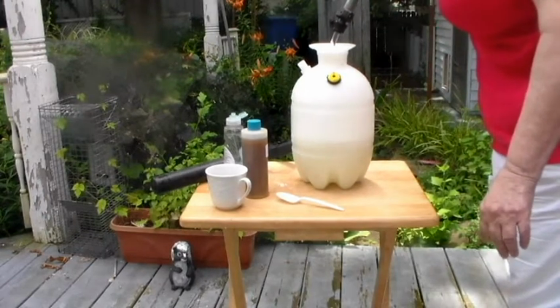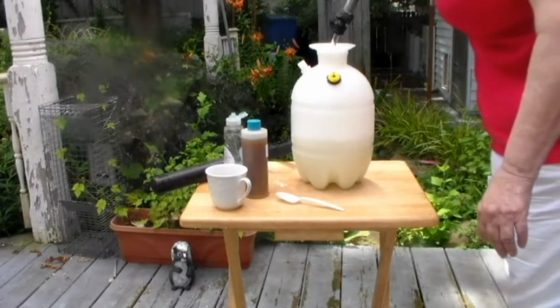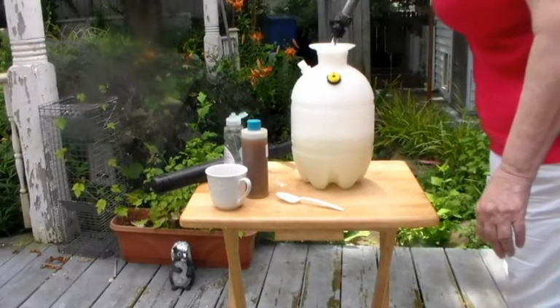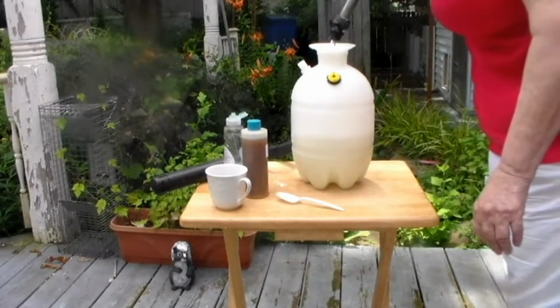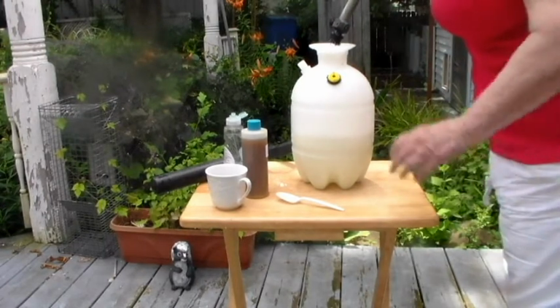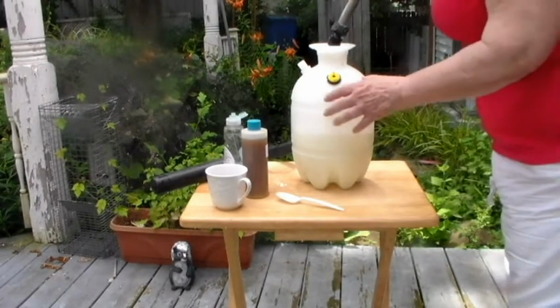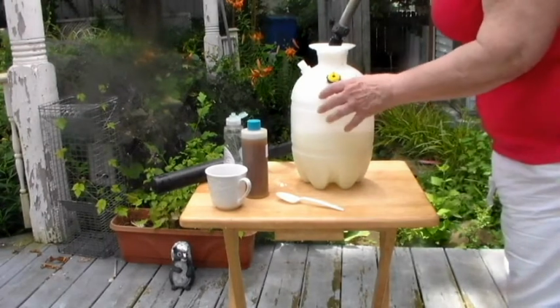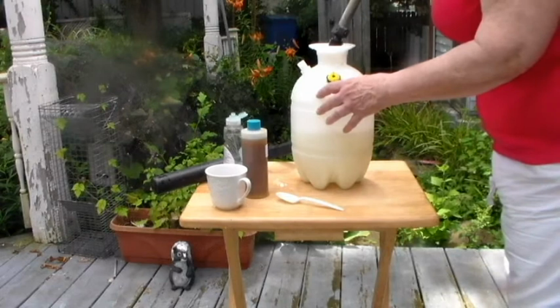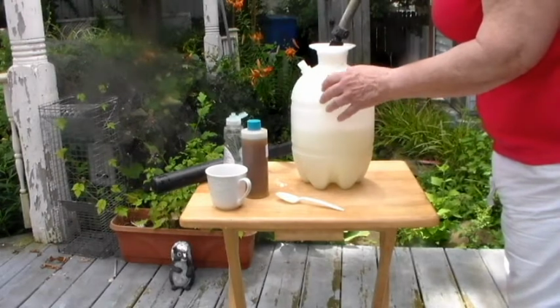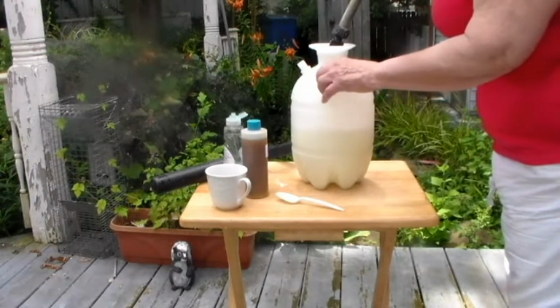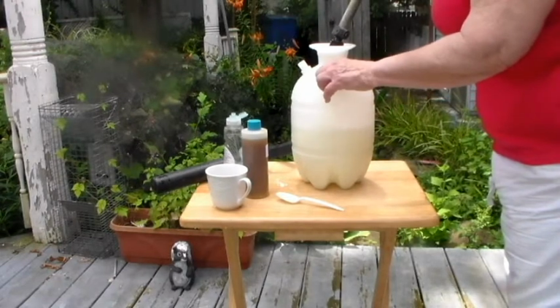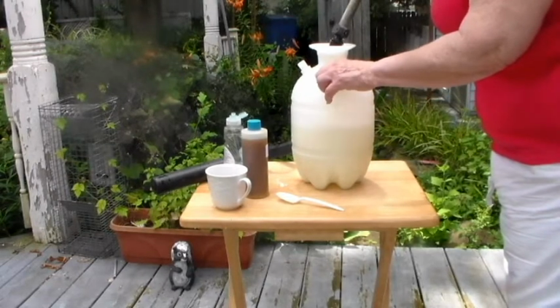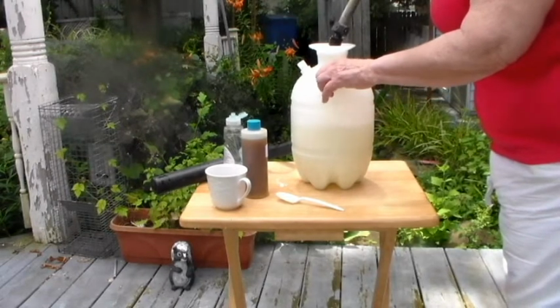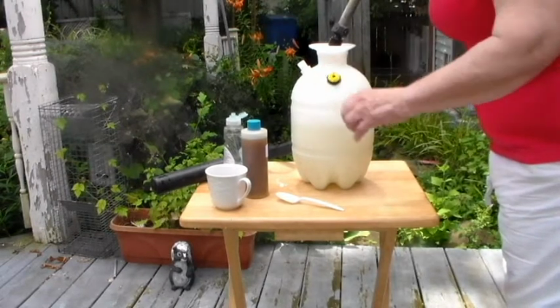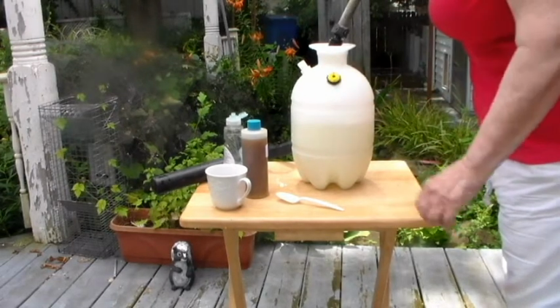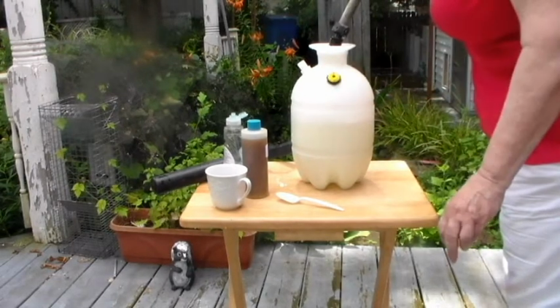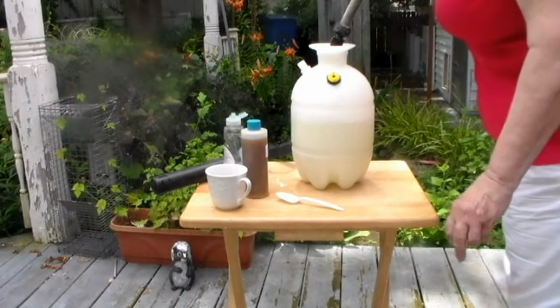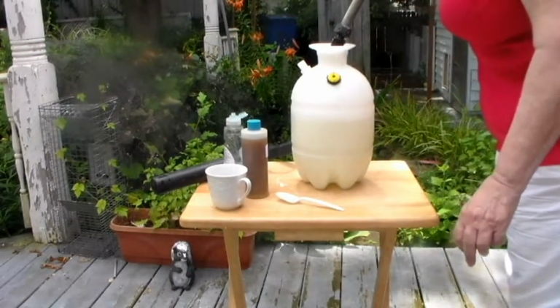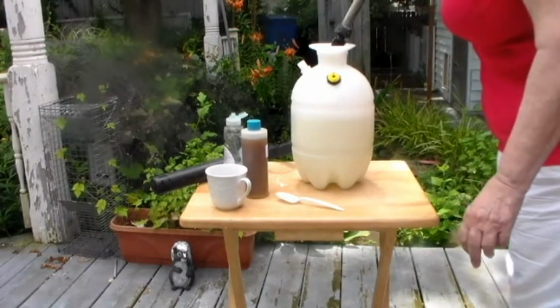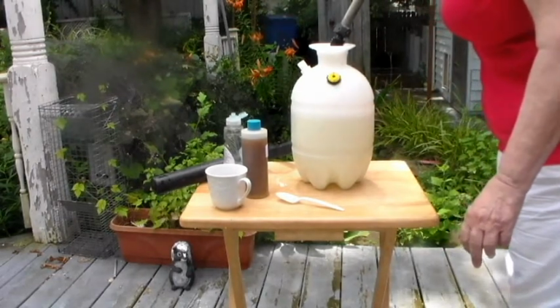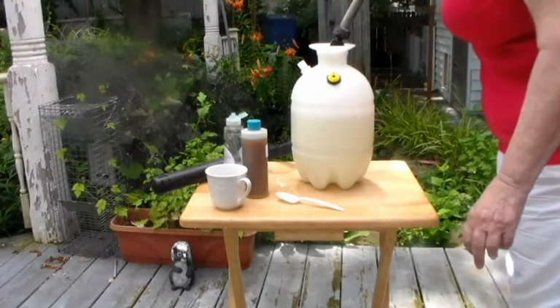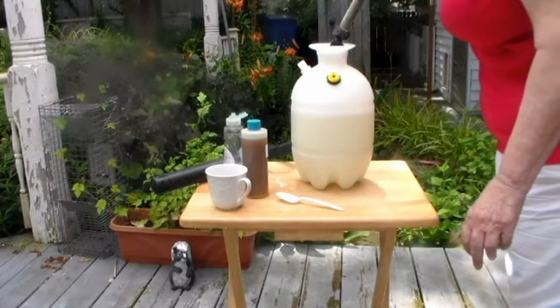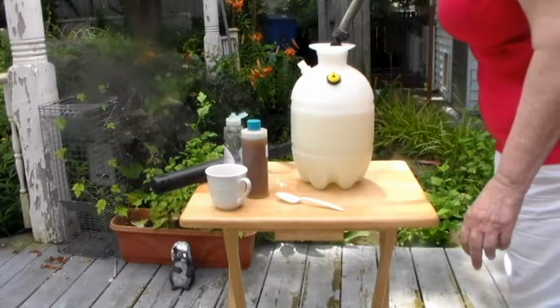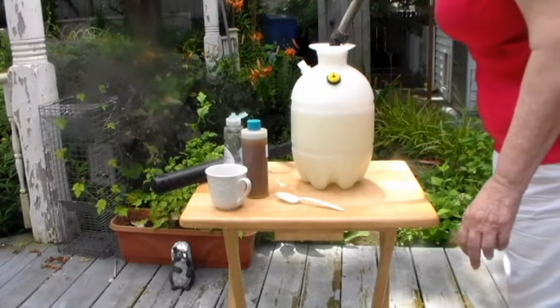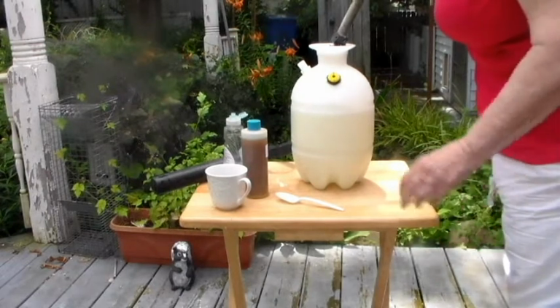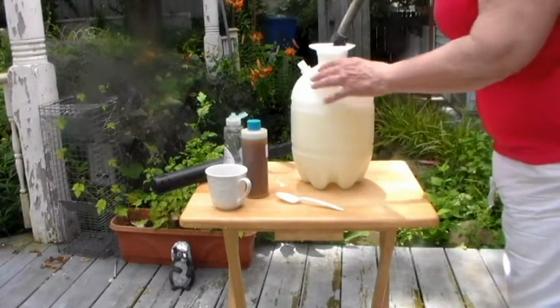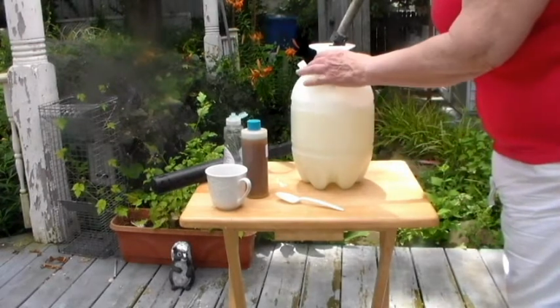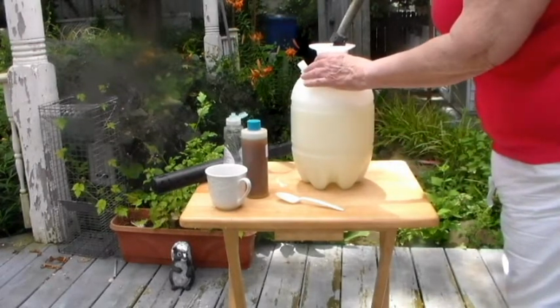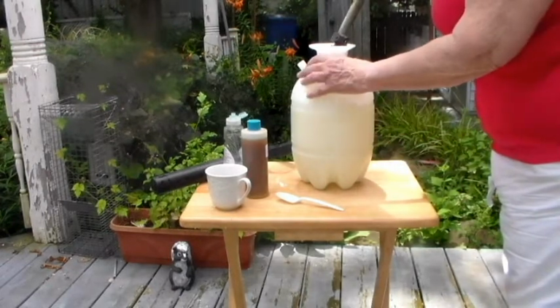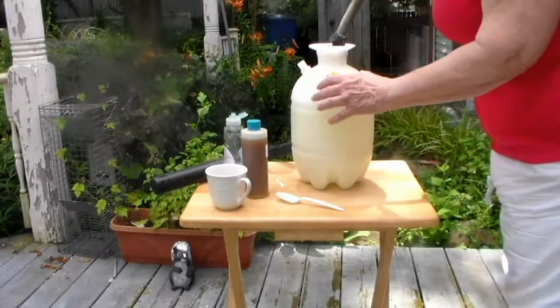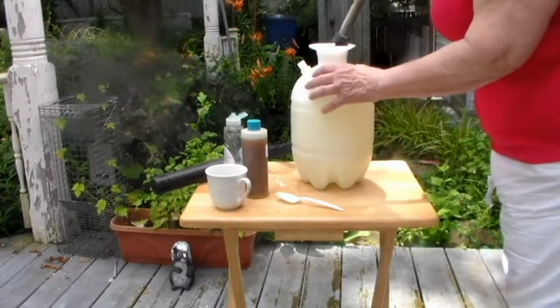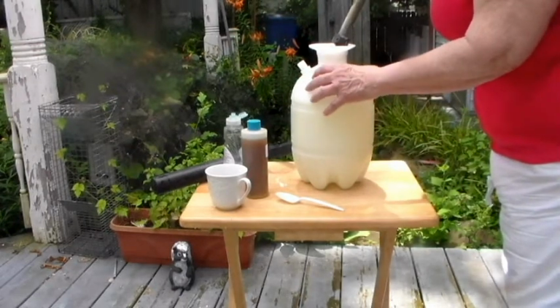You don't want to add too much of the neem oil because it won't work as well. The soap helps to cling this neem oil mixture onto the bagworms.